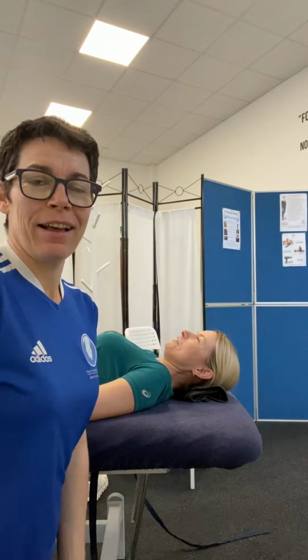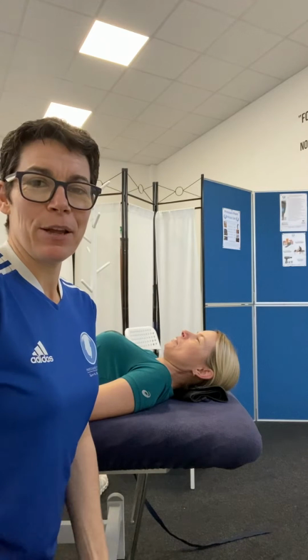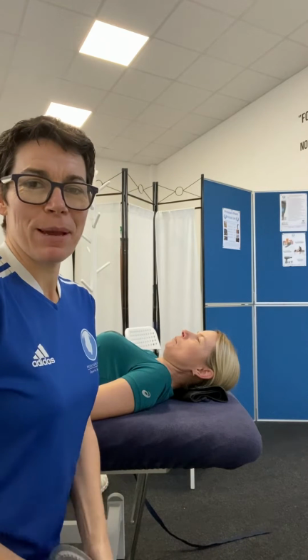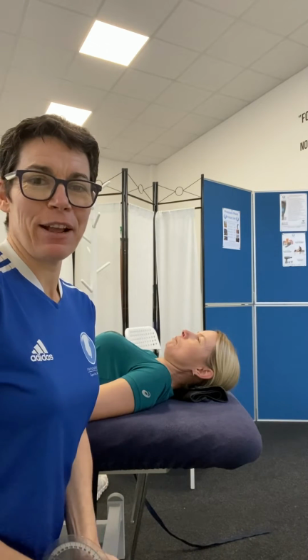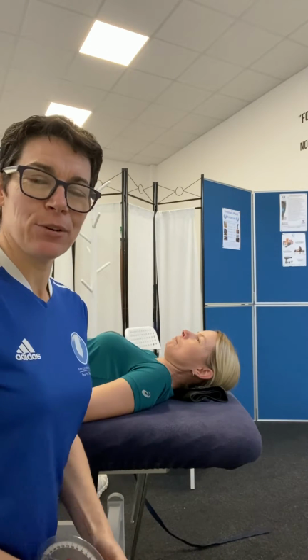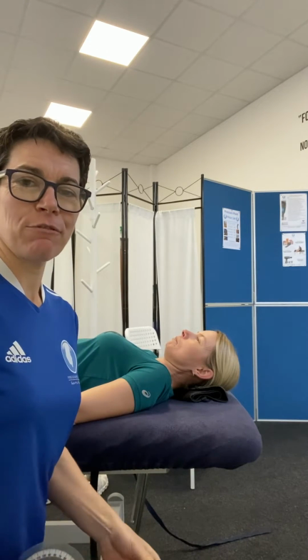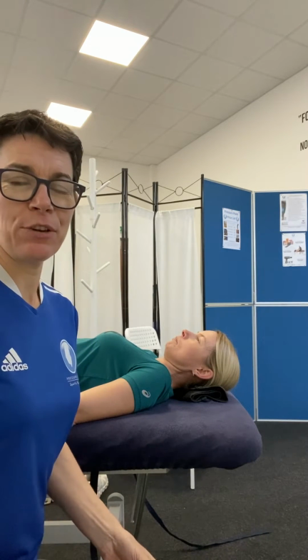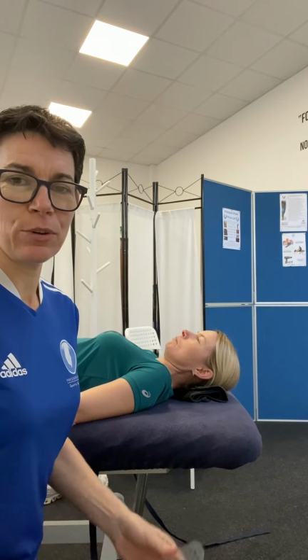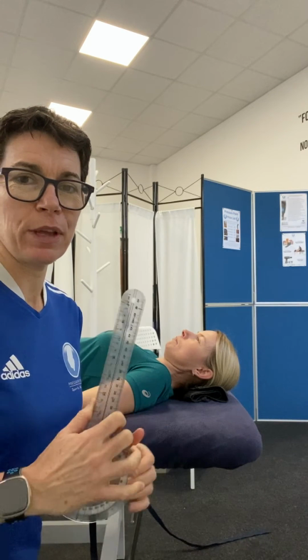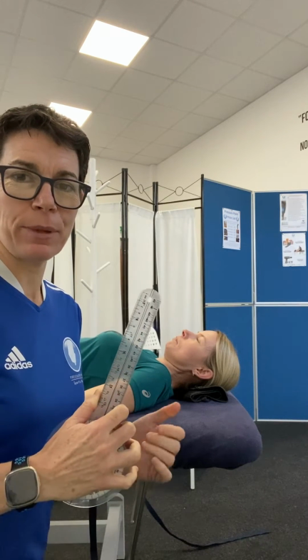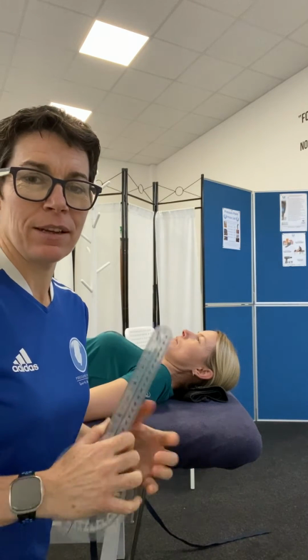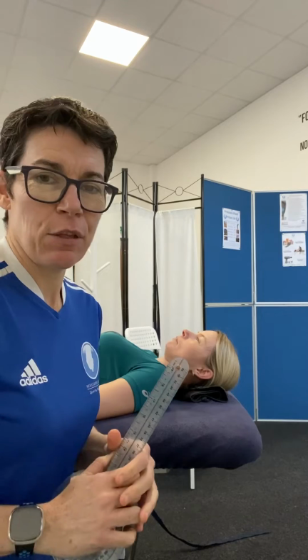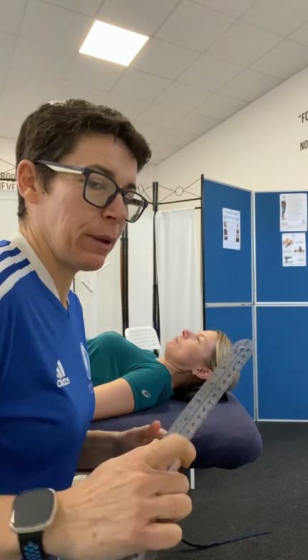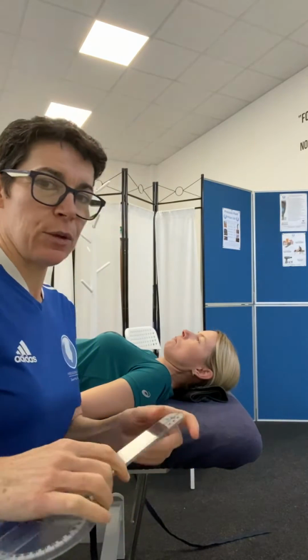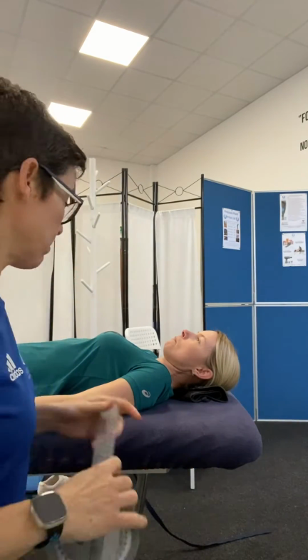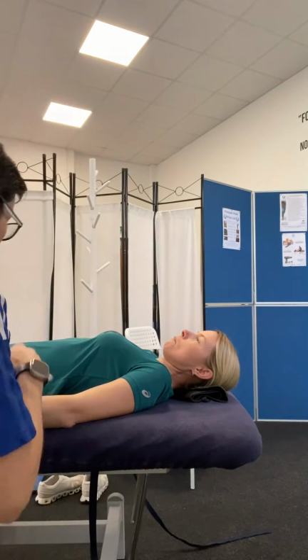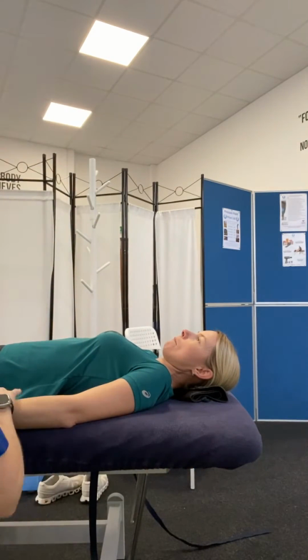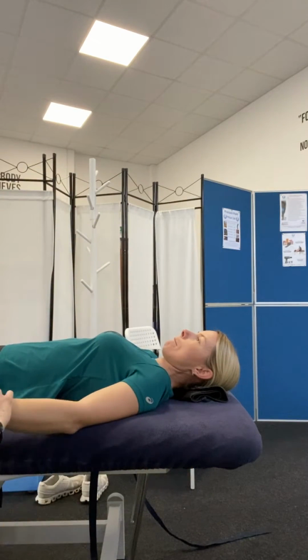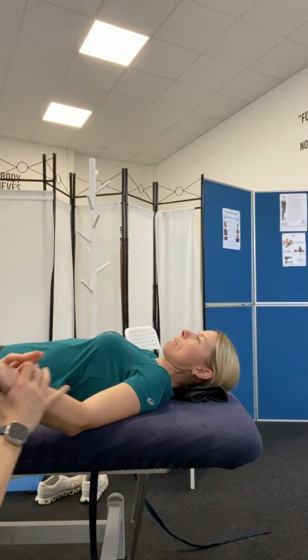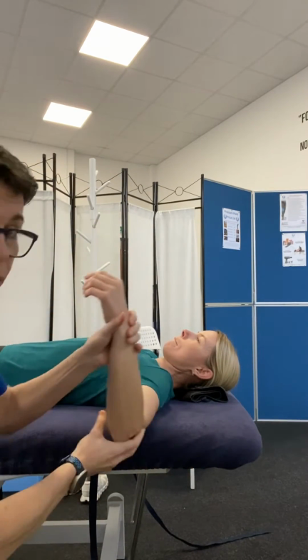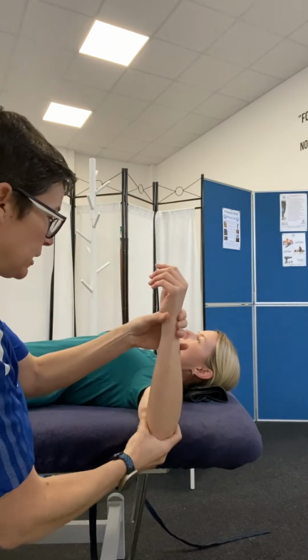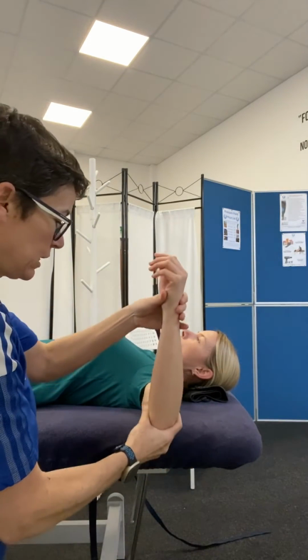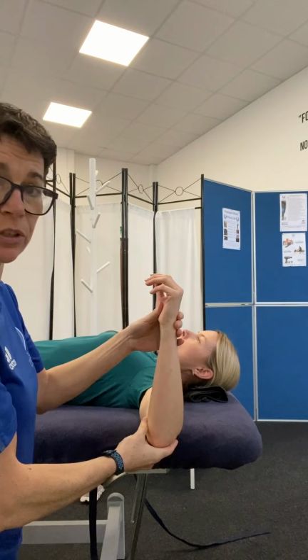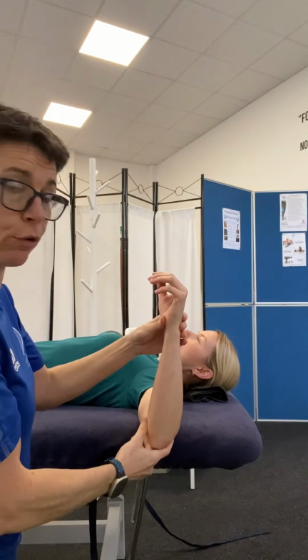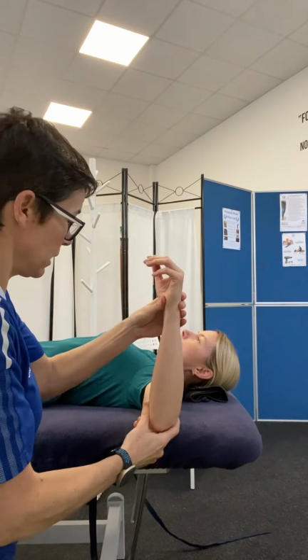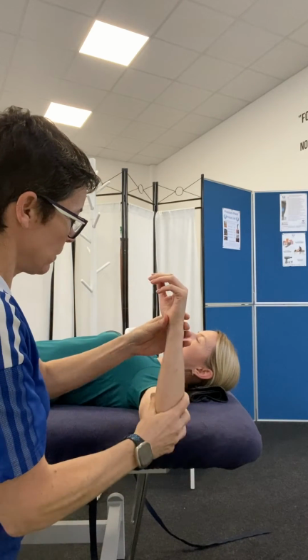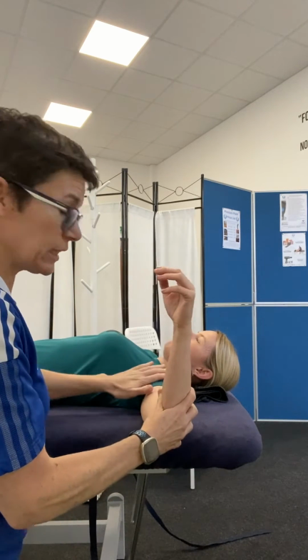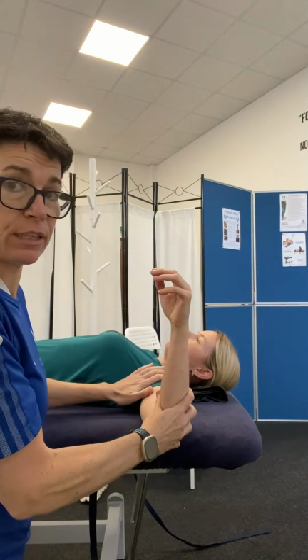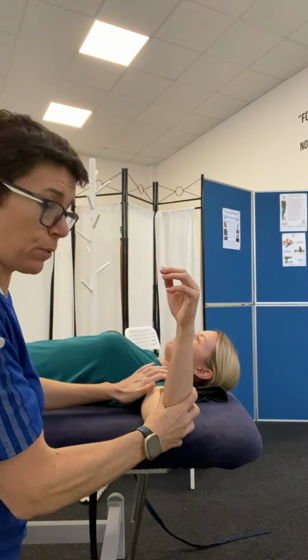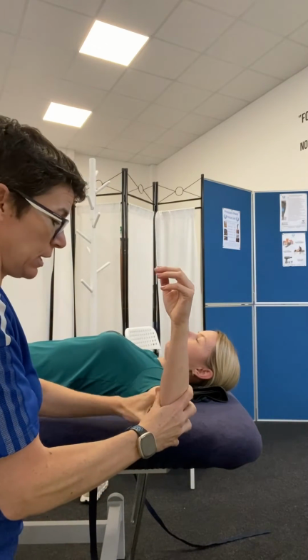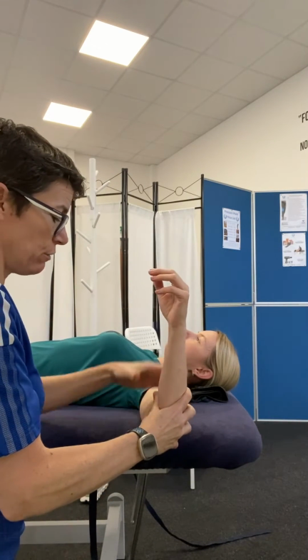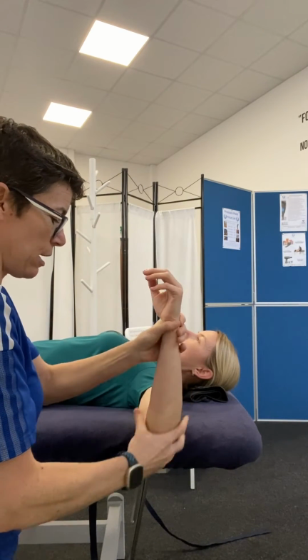I'm going to be measuring medial and lateral rotation of the shoulder joint with the goniometer. The first thing we're going to do is make sure that the client gets into the starting position, which I call neutral. I need 90 degrees at the shoulder and 90 degrees at the elbow.